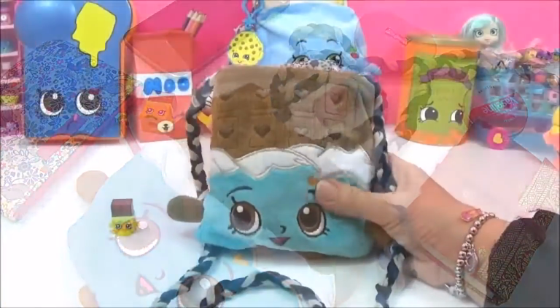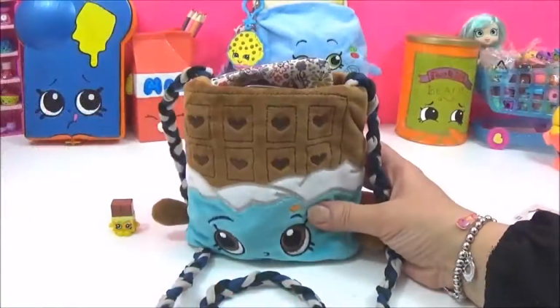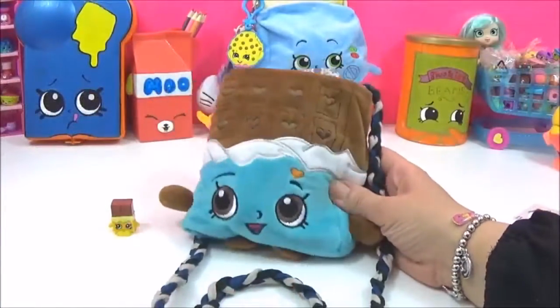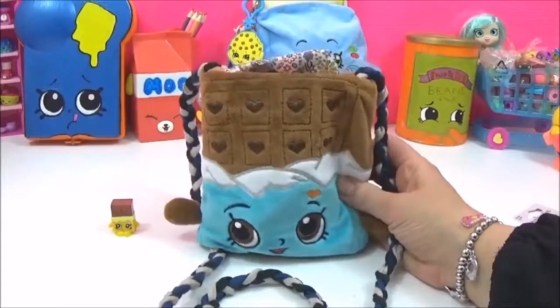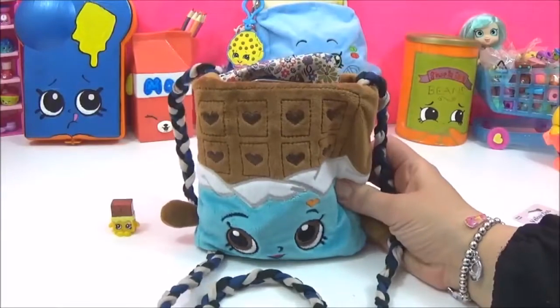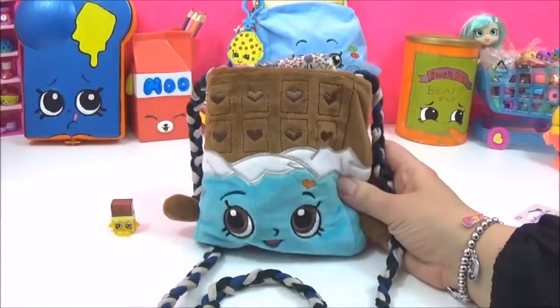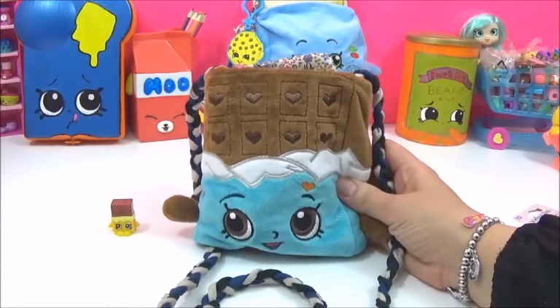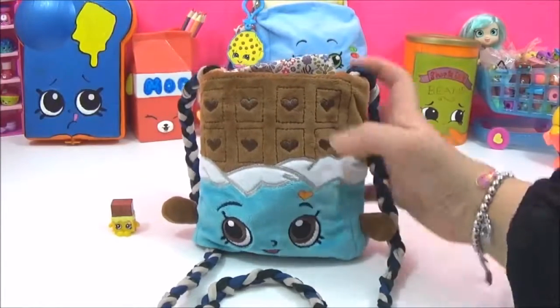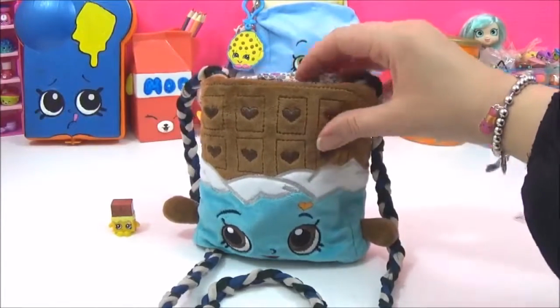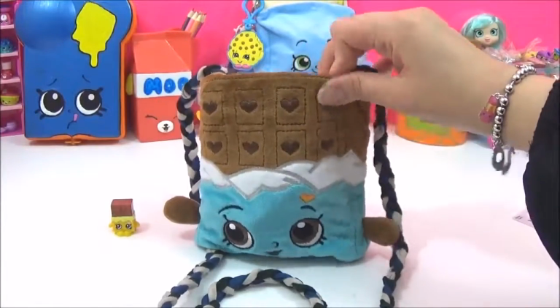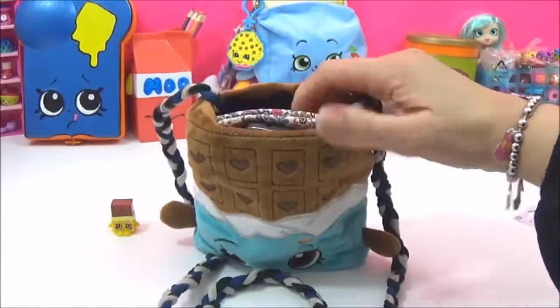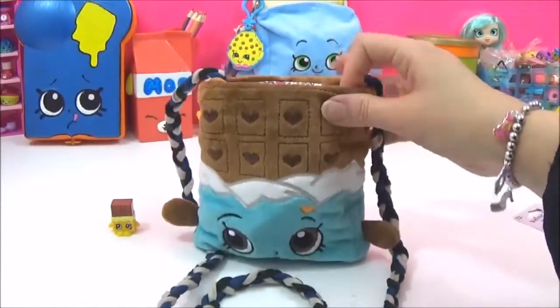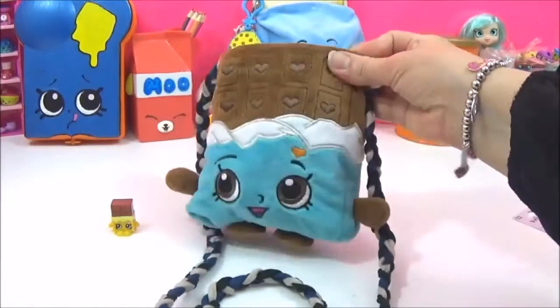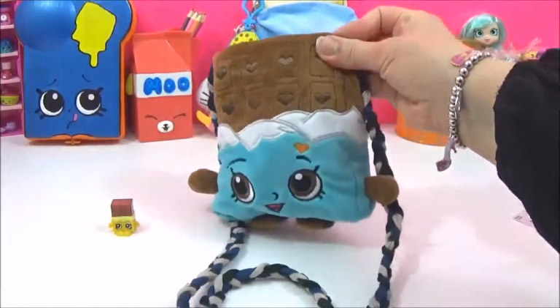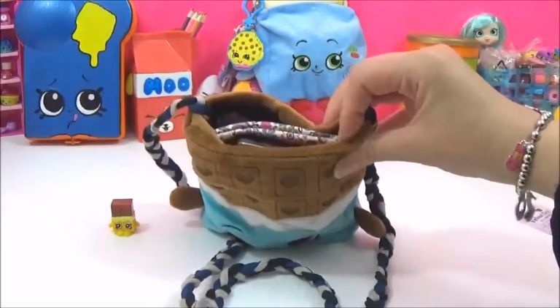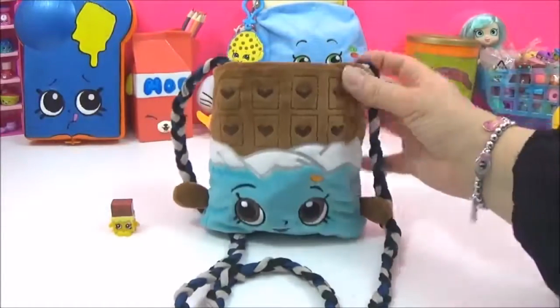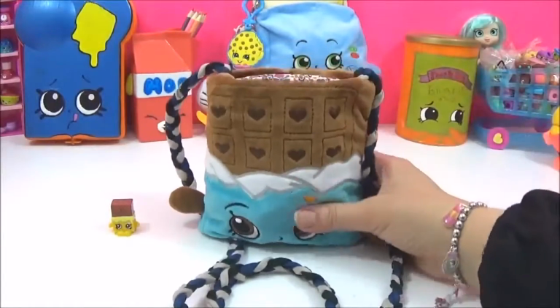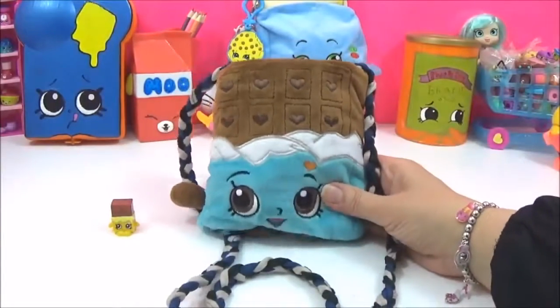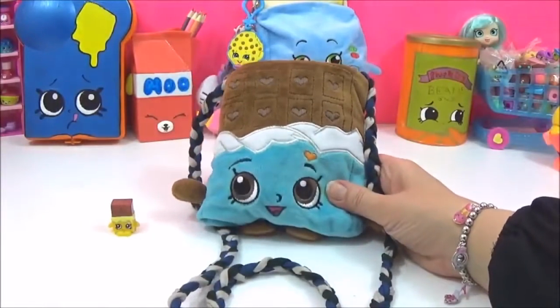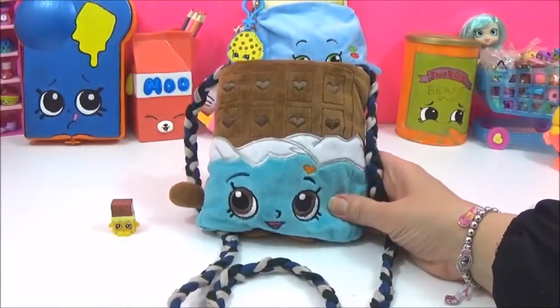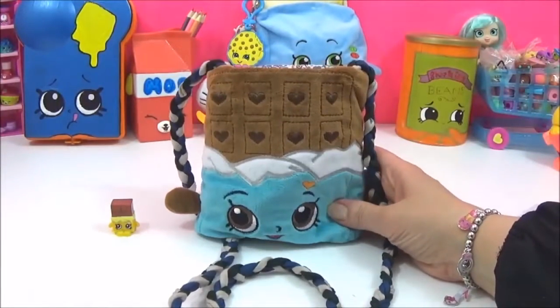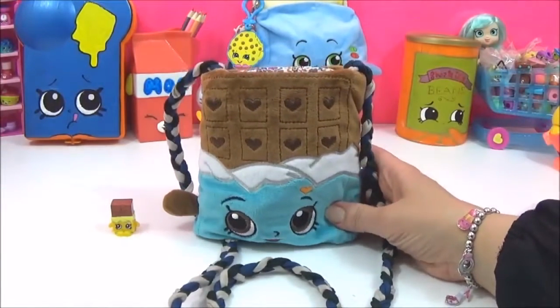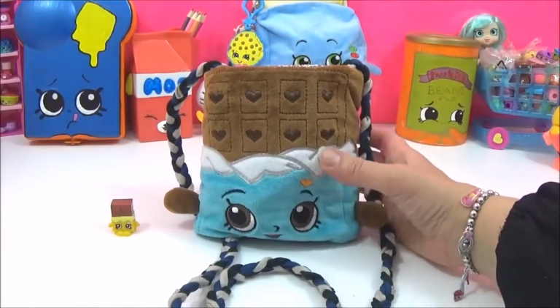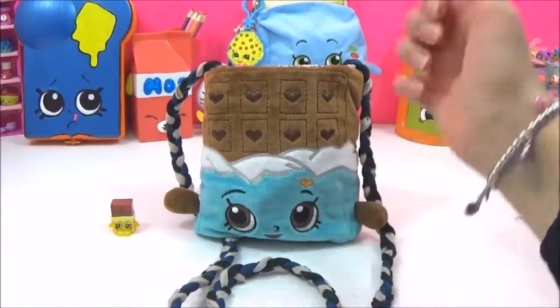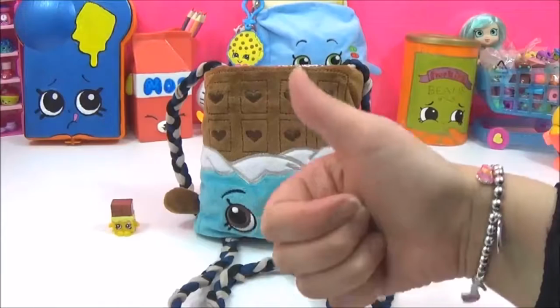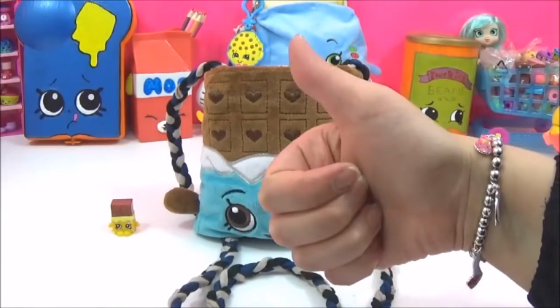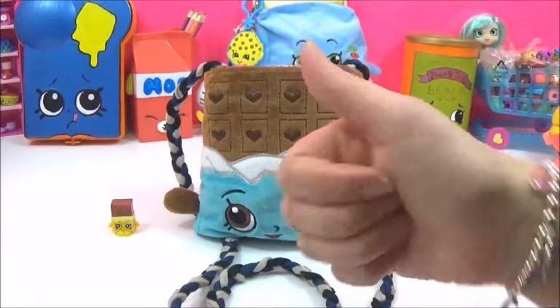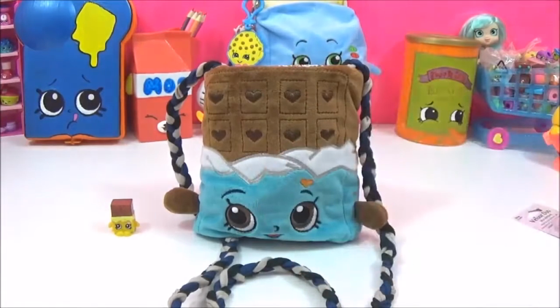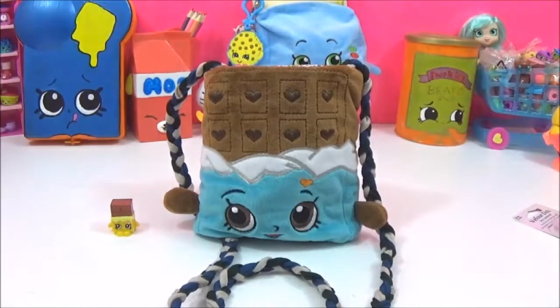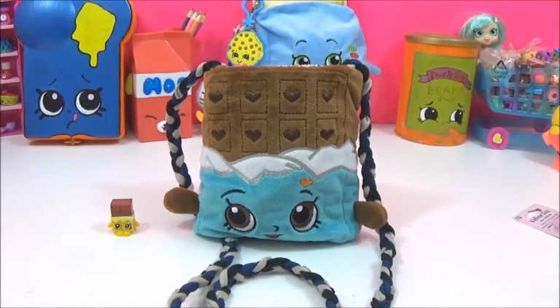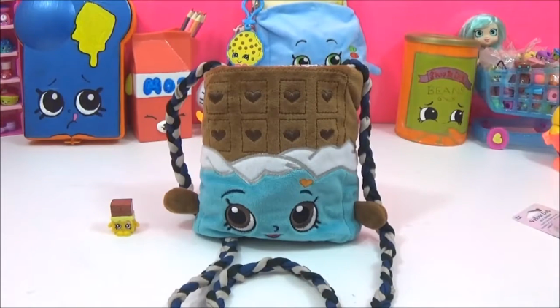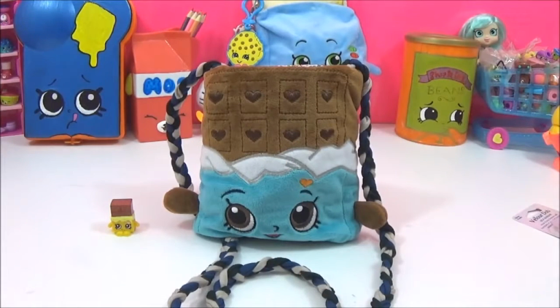I really hope you like this Shopkins DIY video — I had a lot of fun making the Cheeky Chocolate handbag and I think it looks really cute. If you guys like this video, please give it a big thumbs up and please subscribe if you haven't already. Take care, bye!